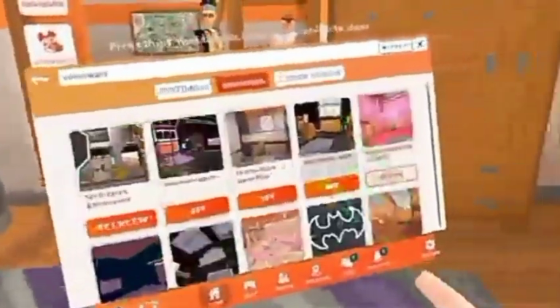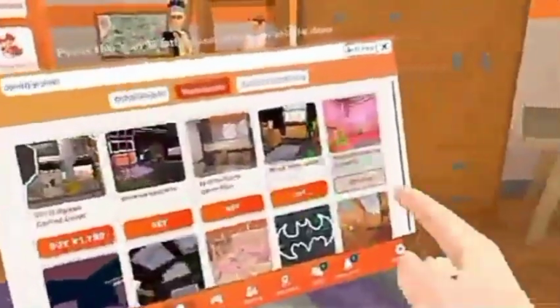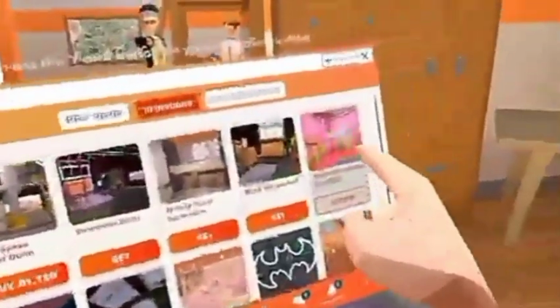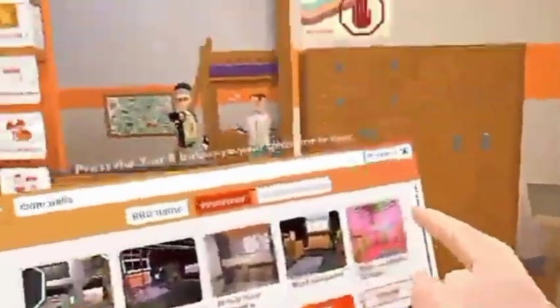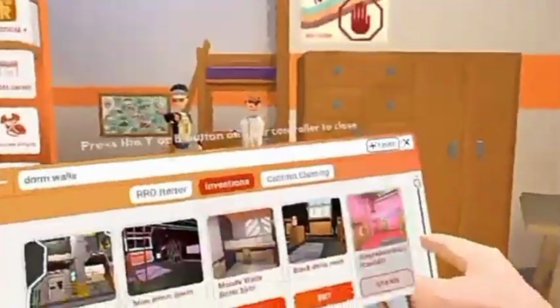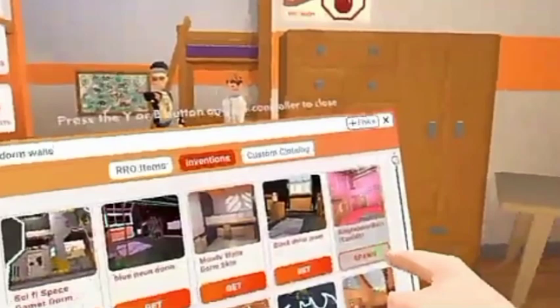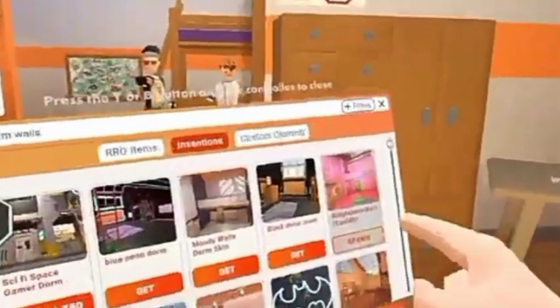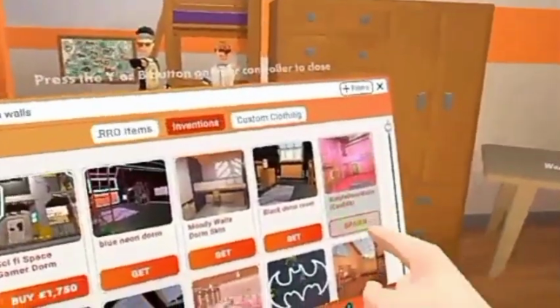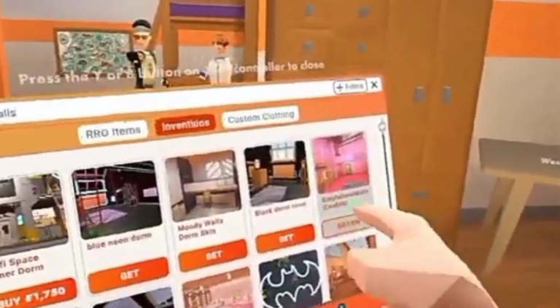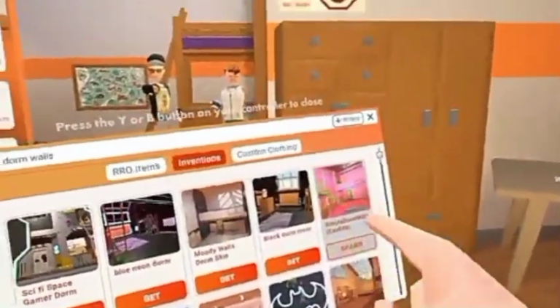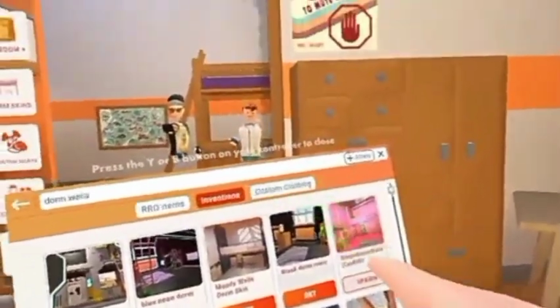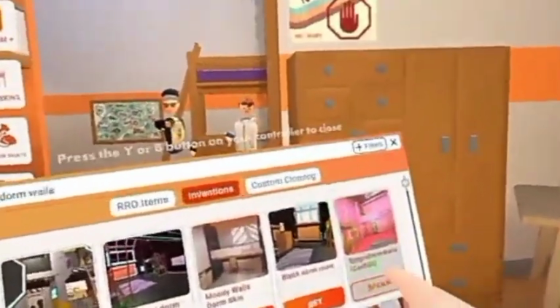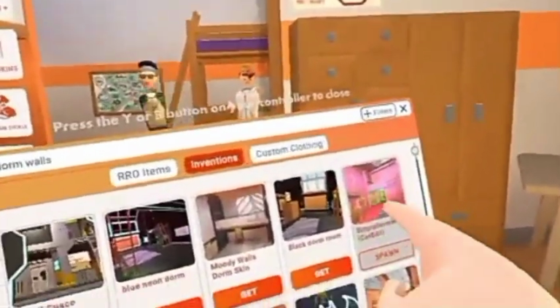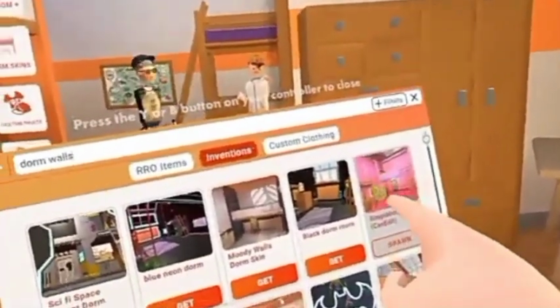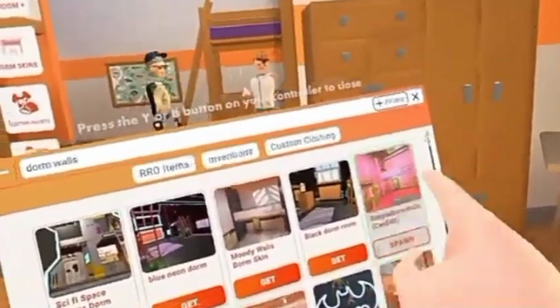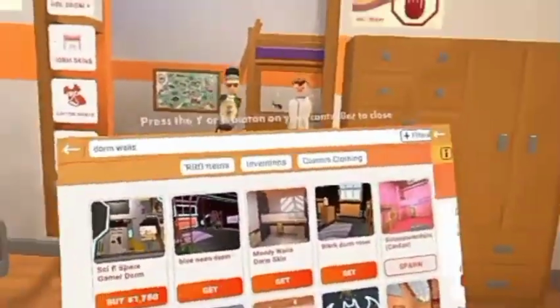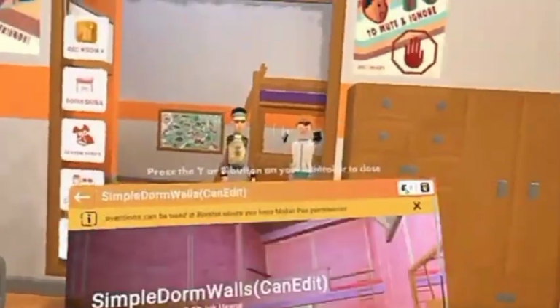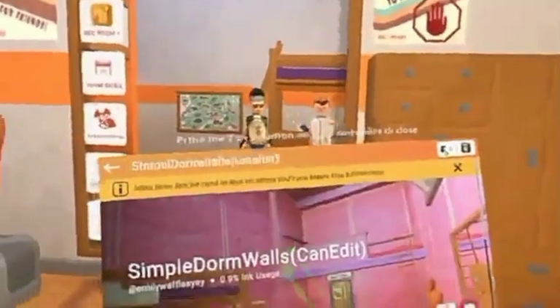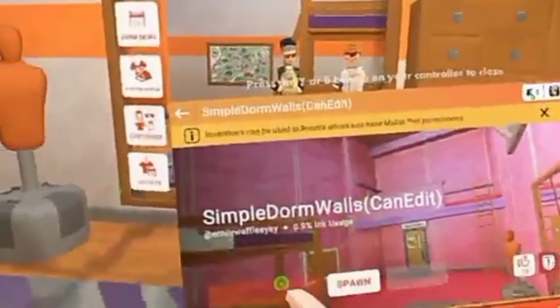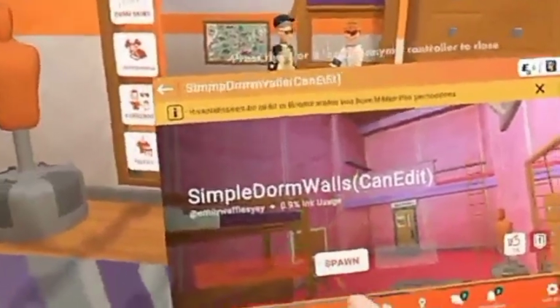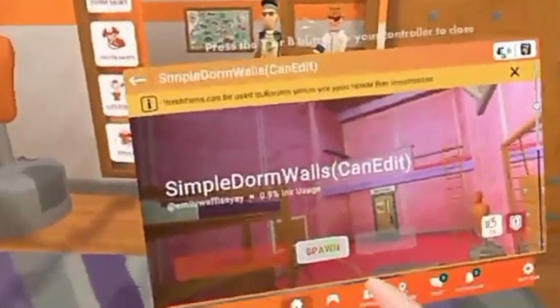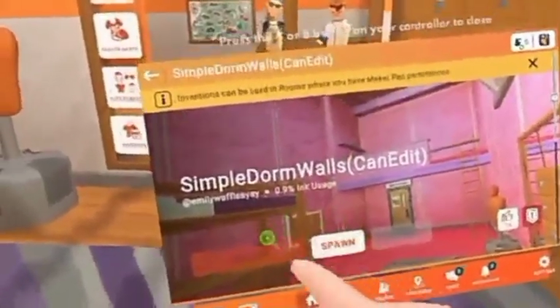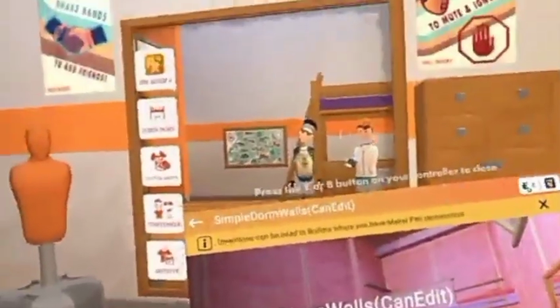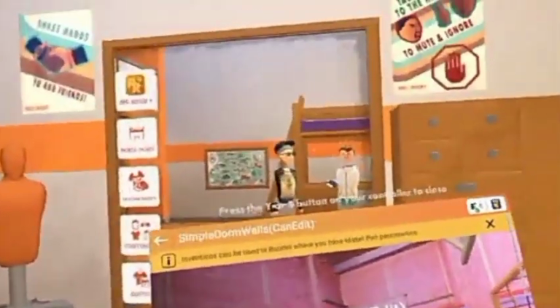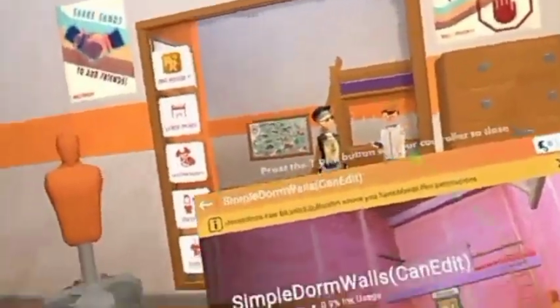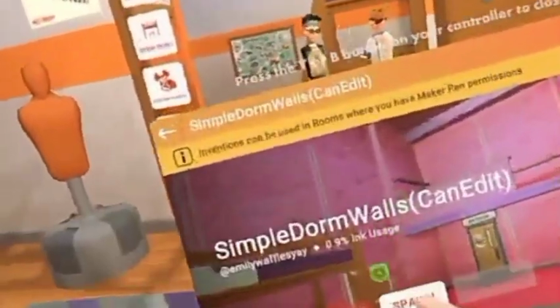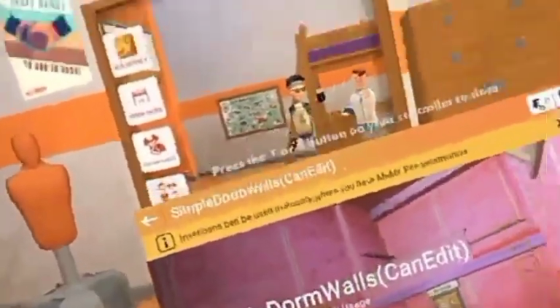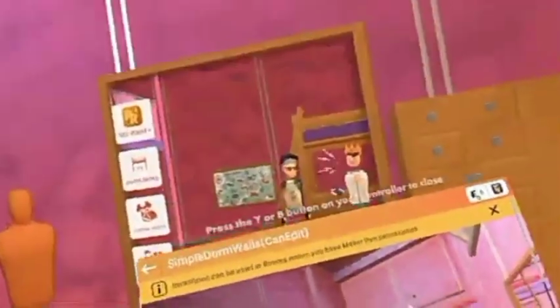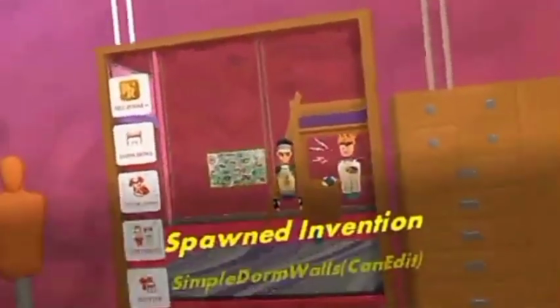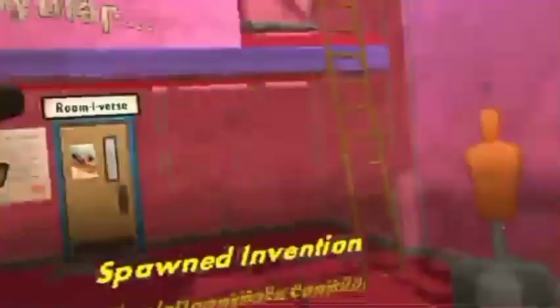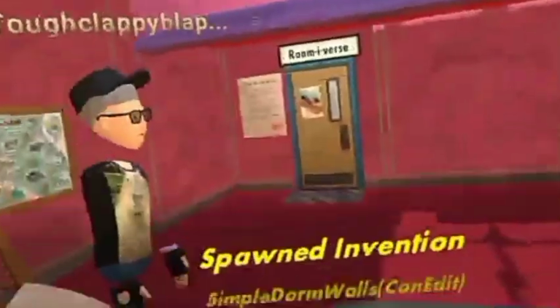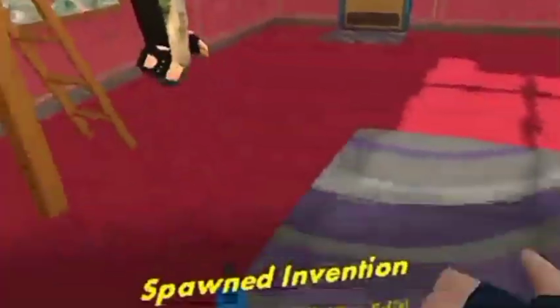And then this pink one. You press Get. Pretend I press Get. And then it says: Do you want to spawn this item? You want to press Yes. And now it's pink.